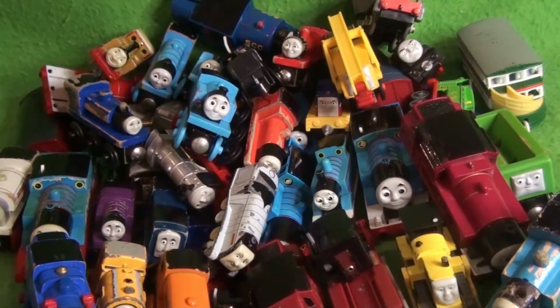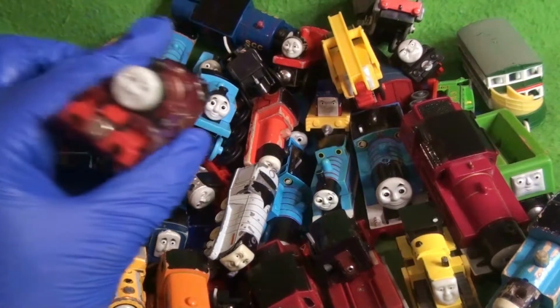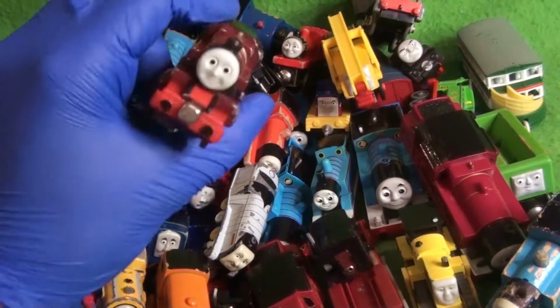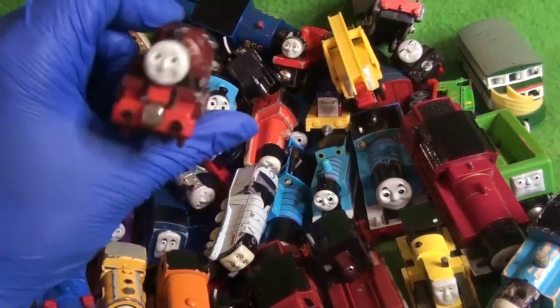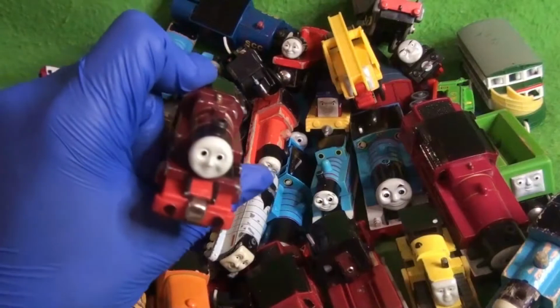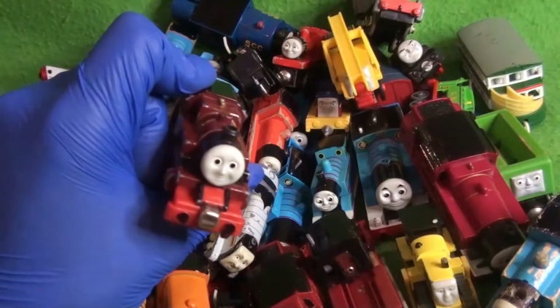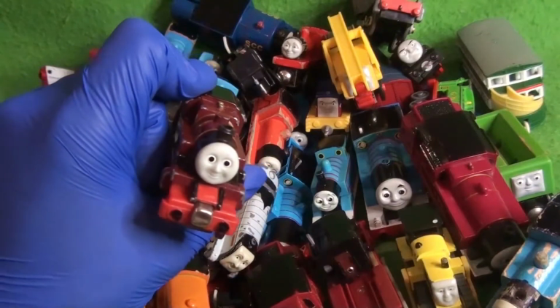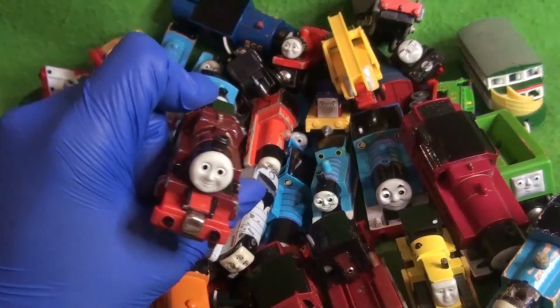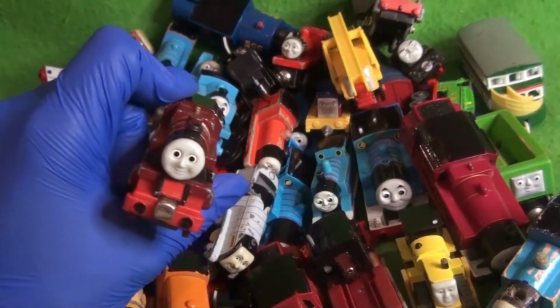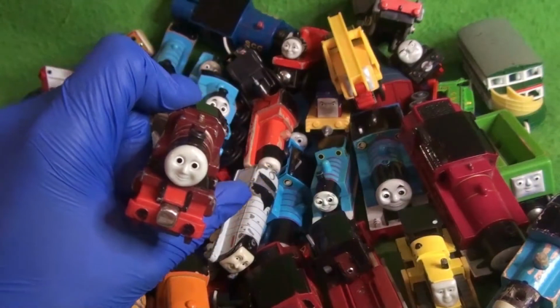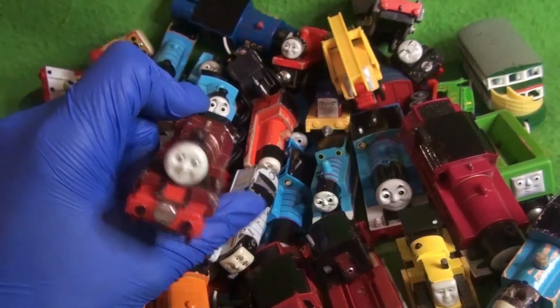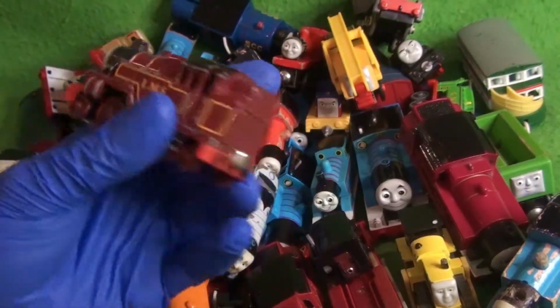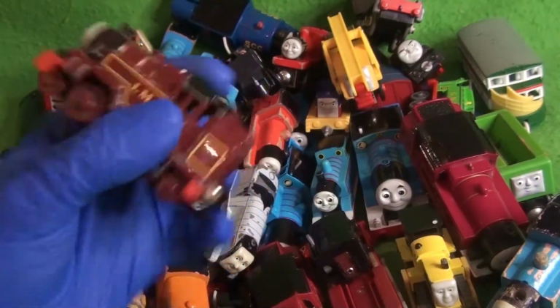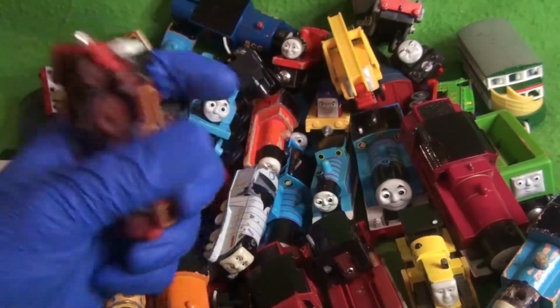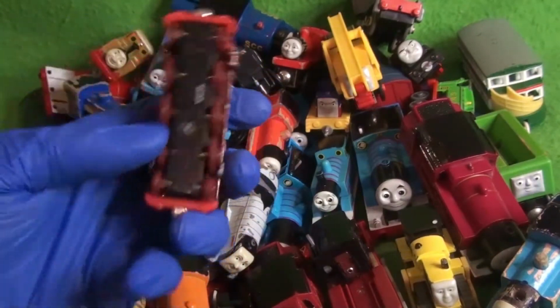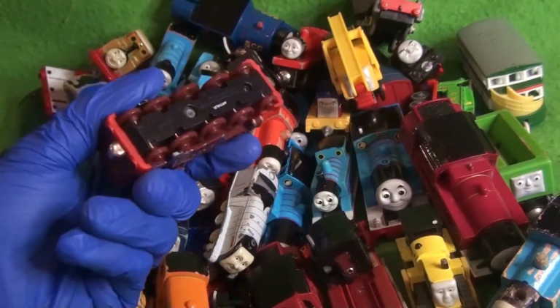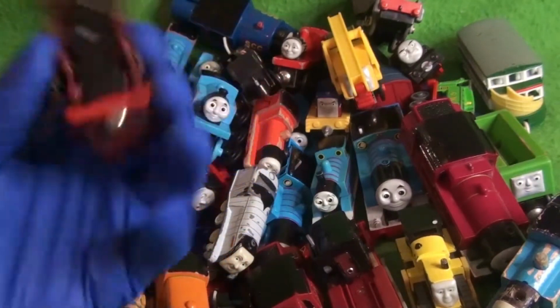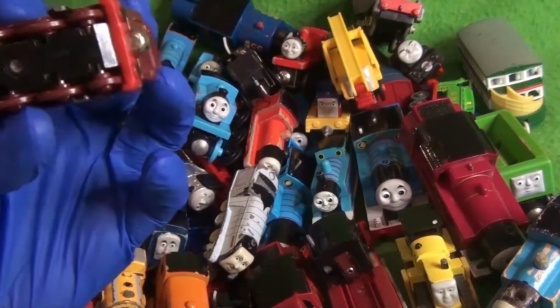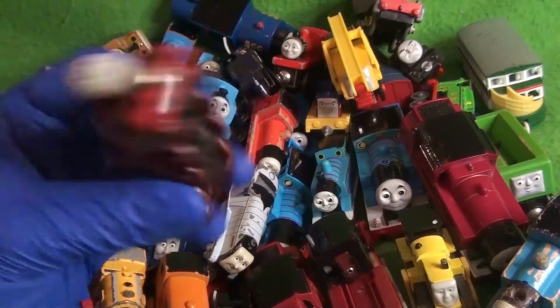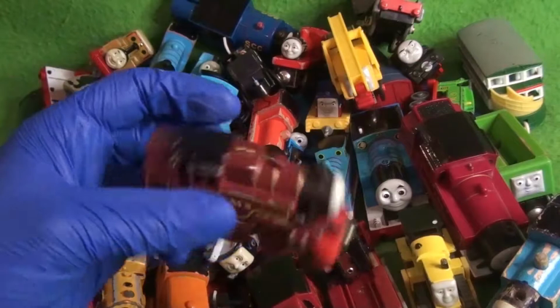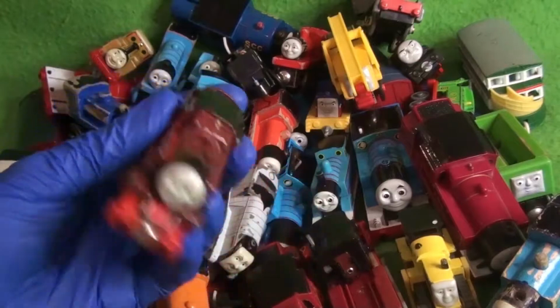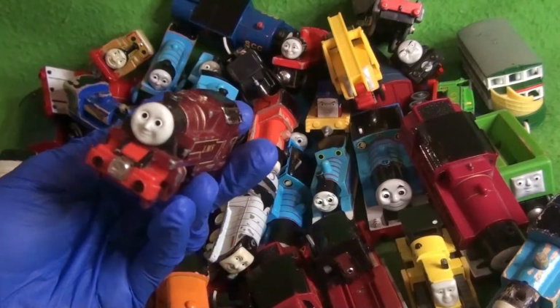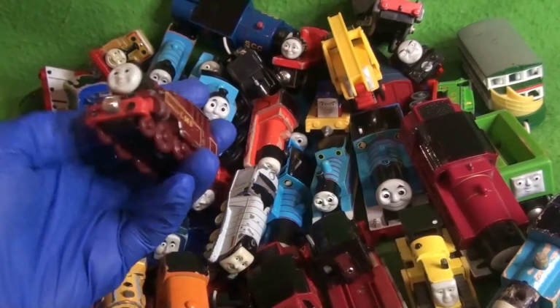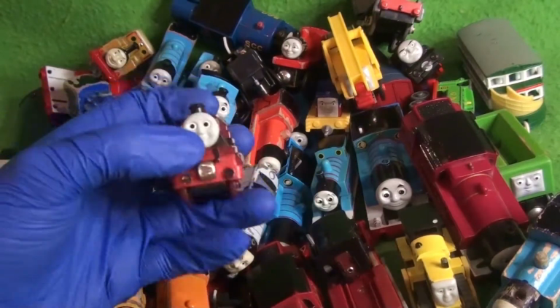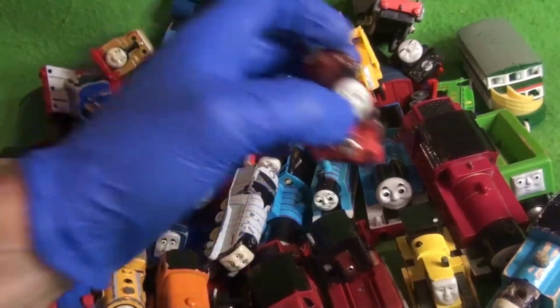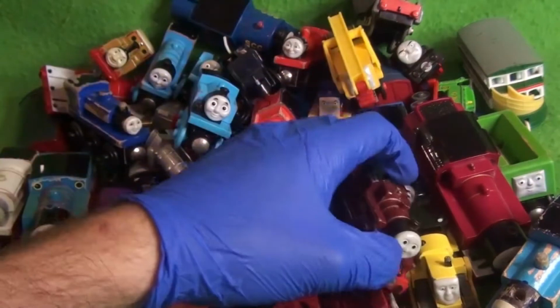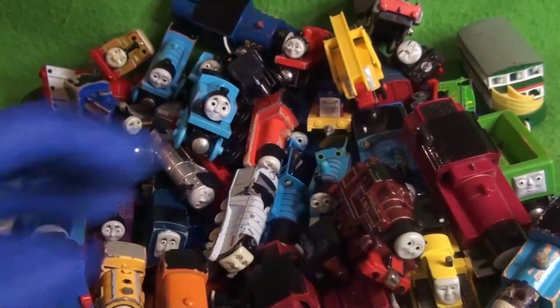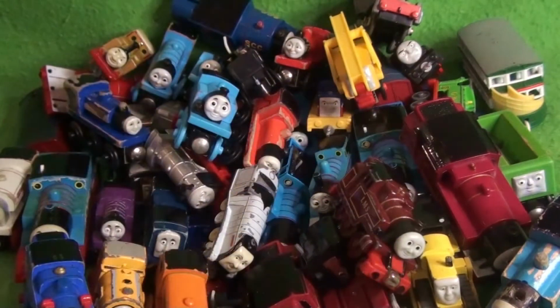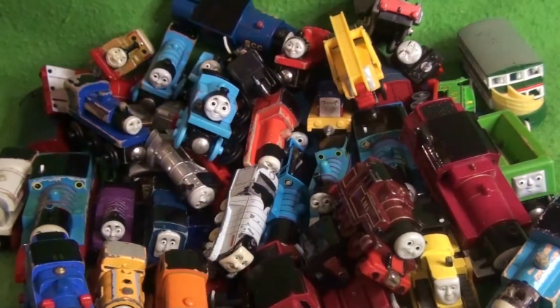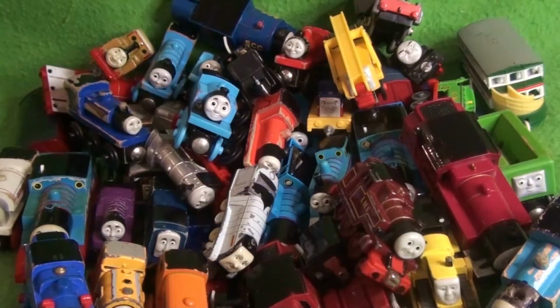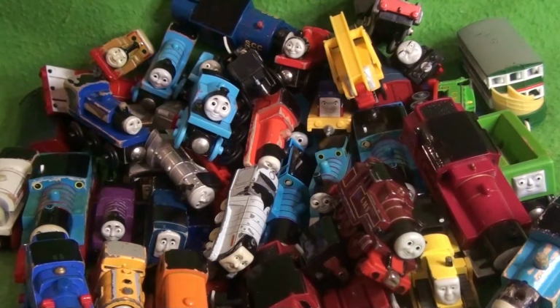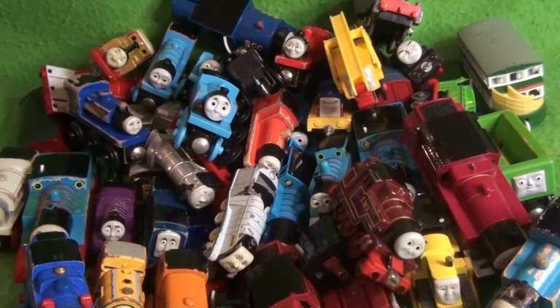Here we have Arthur — this is the third Arthur from this lot. Take-Along from the early 2000s. I have not had him in Take-Along form.